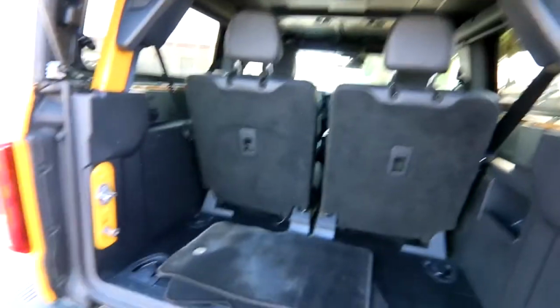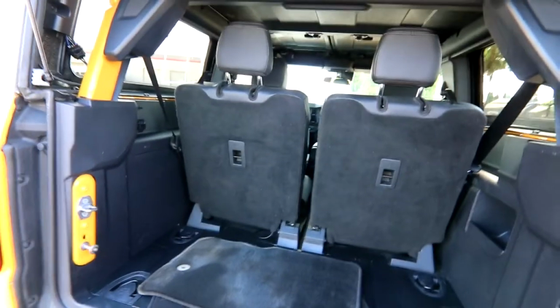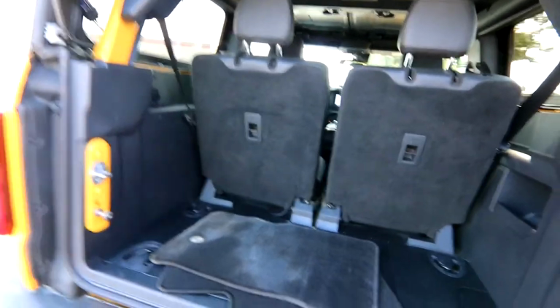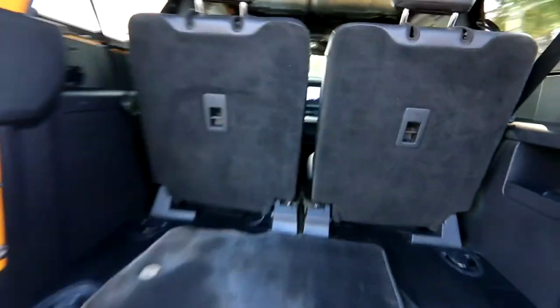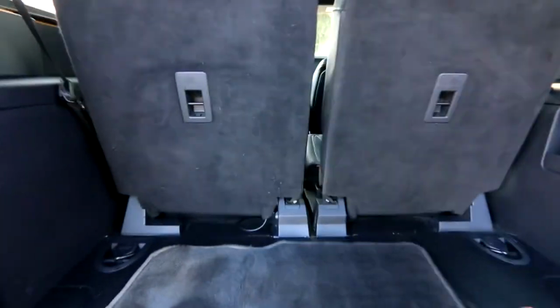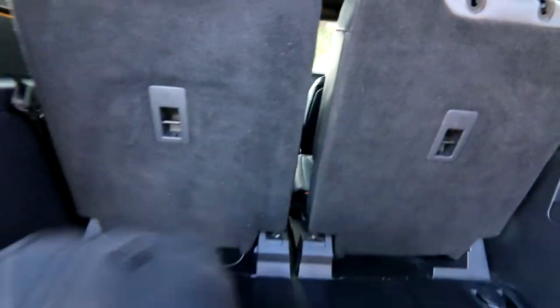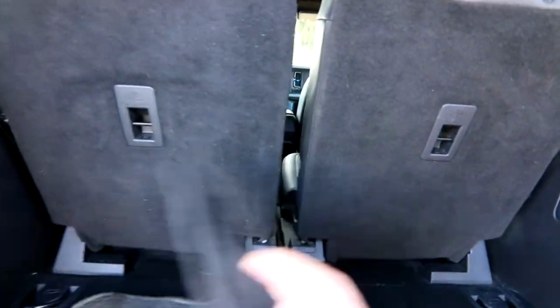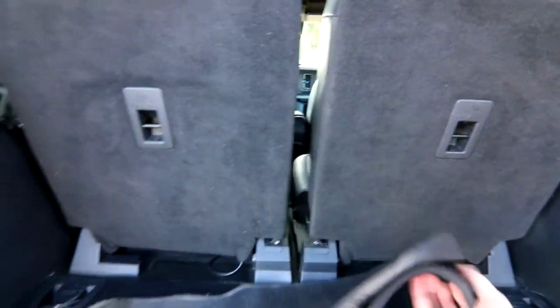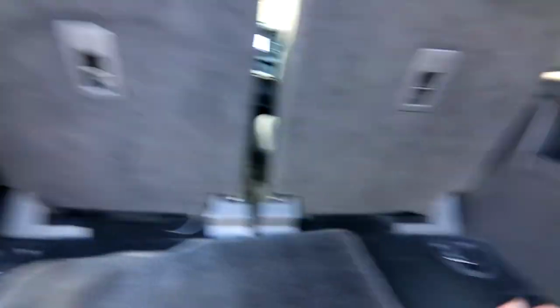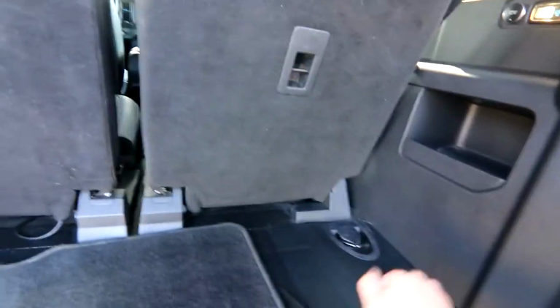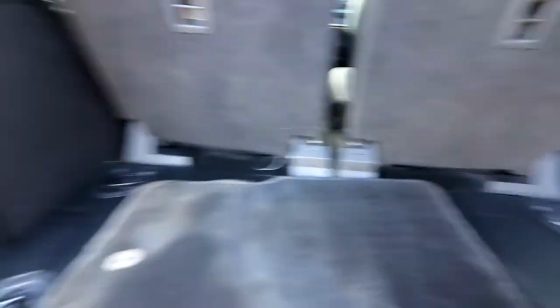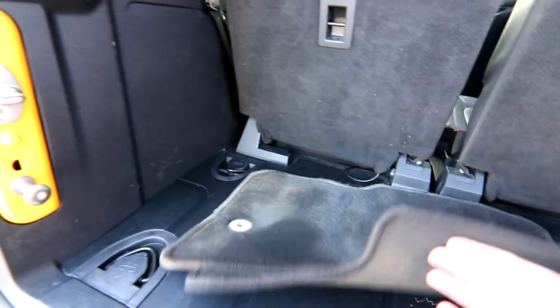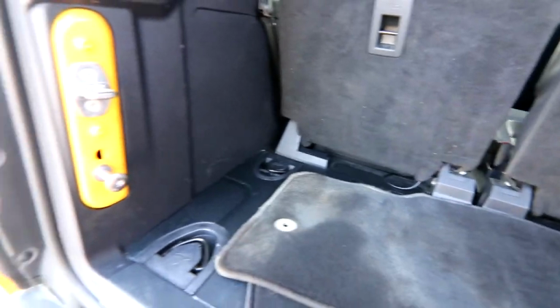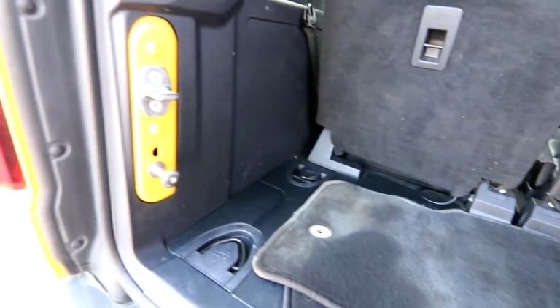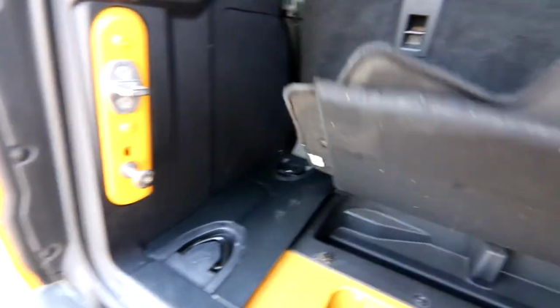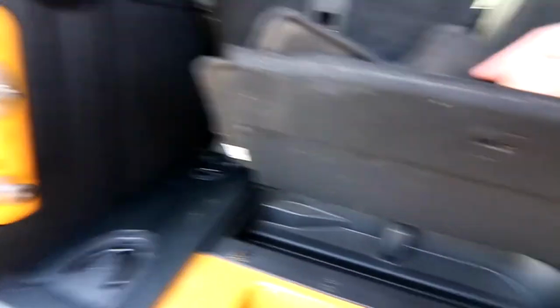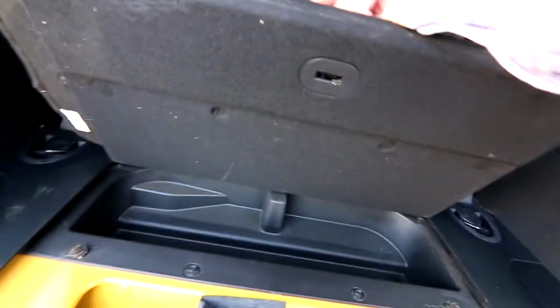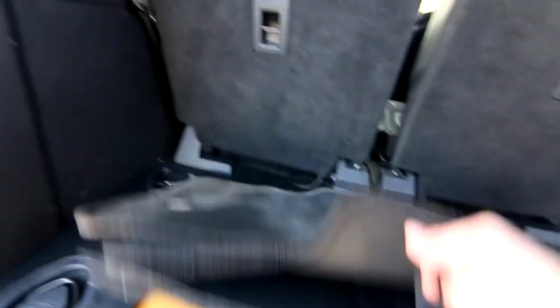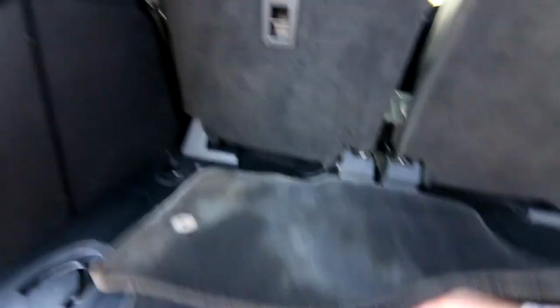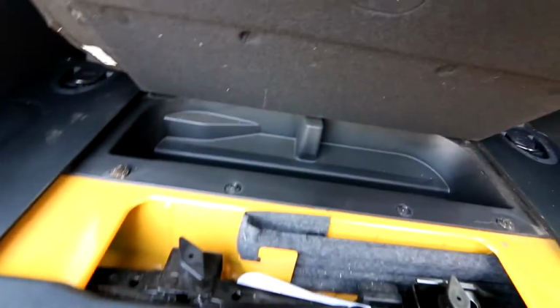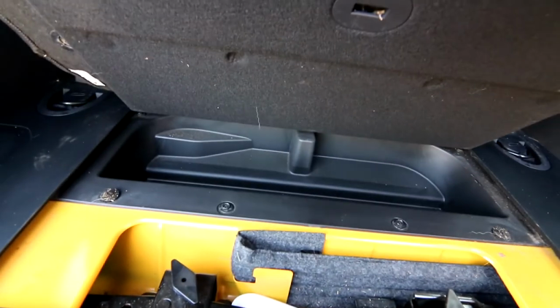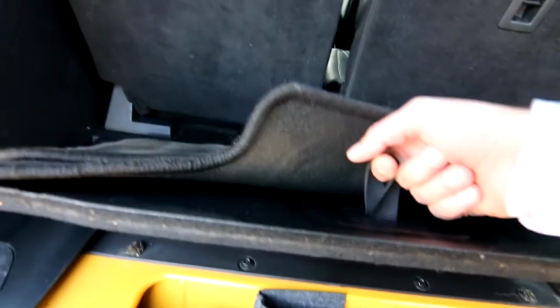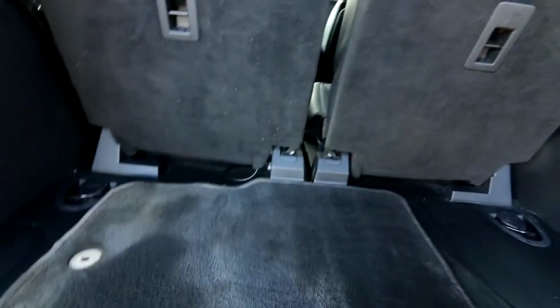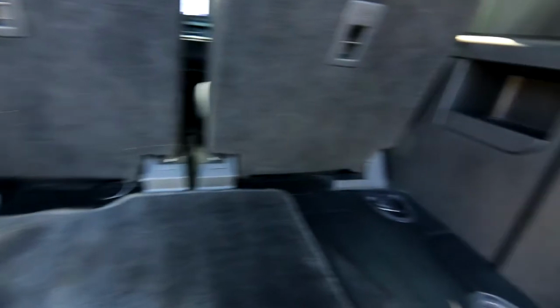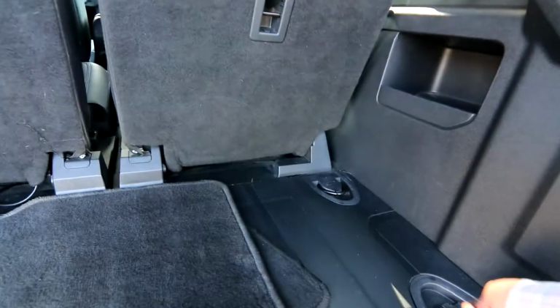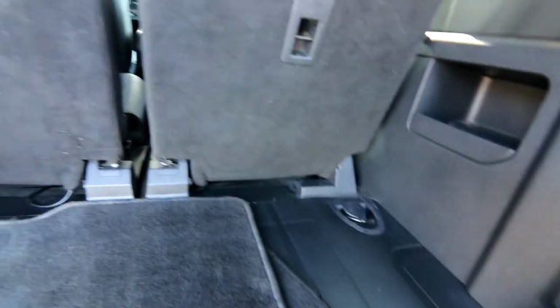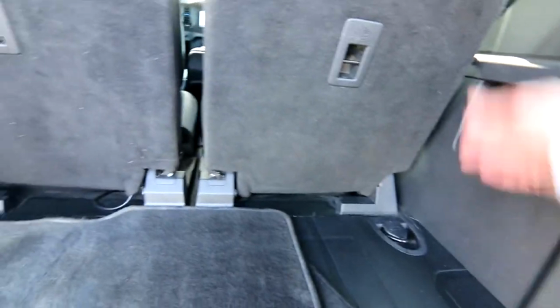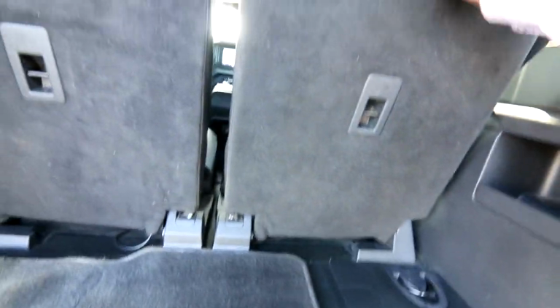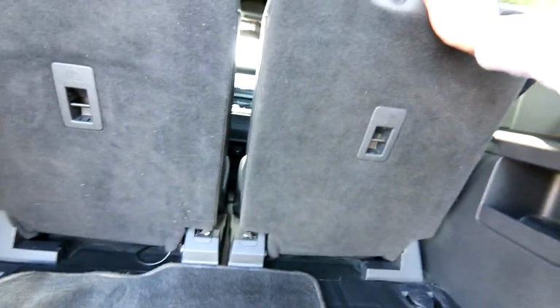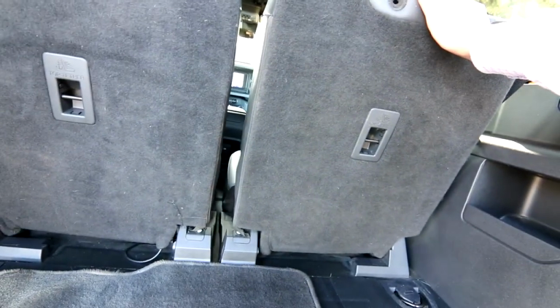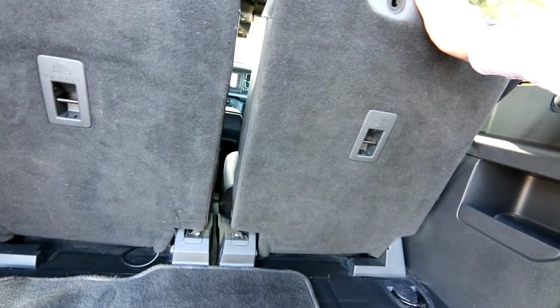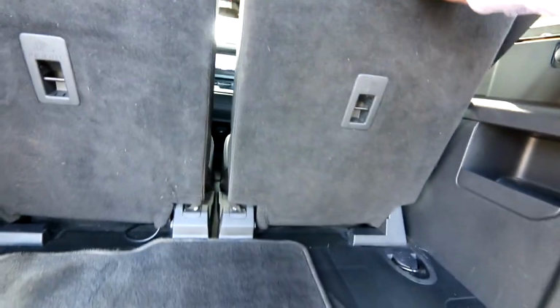The interior is easy to clean with not too much carpeting. There's a little extra storage in there — the jacks and stuff. Some nice tie-downs, and the seats look like they fold down fairly flat.